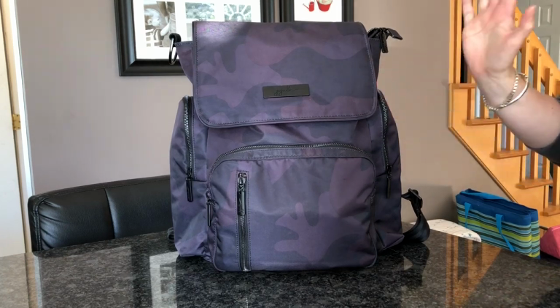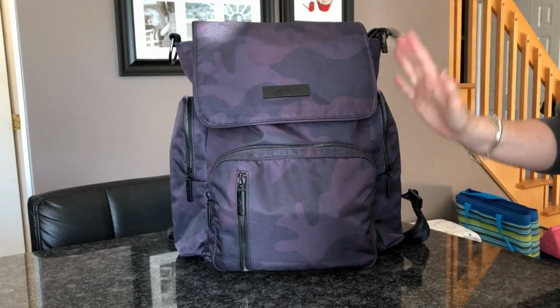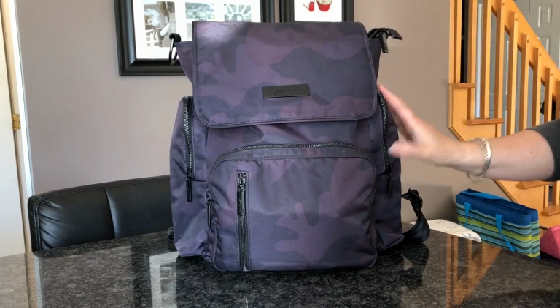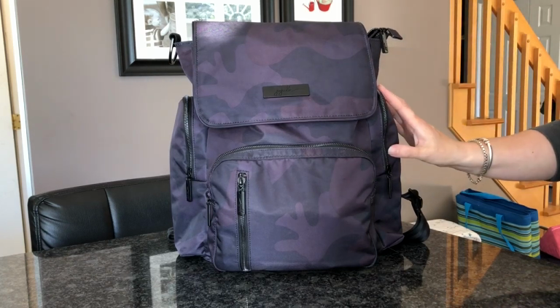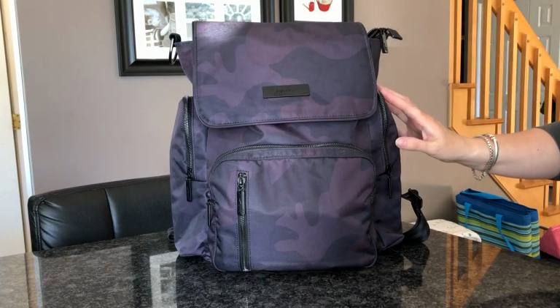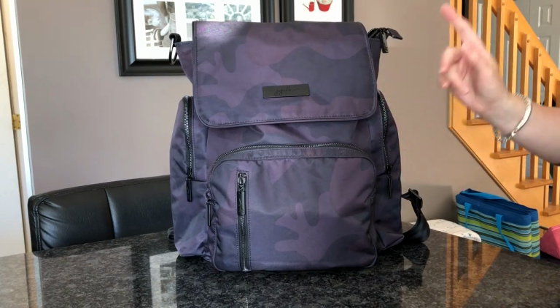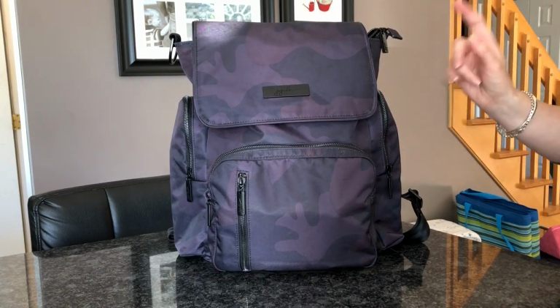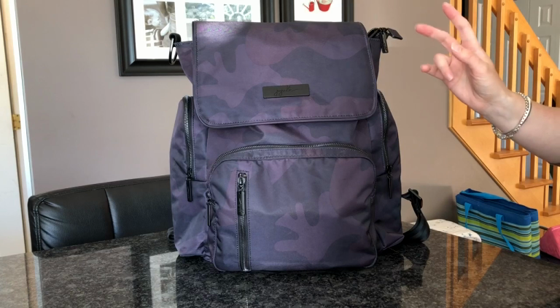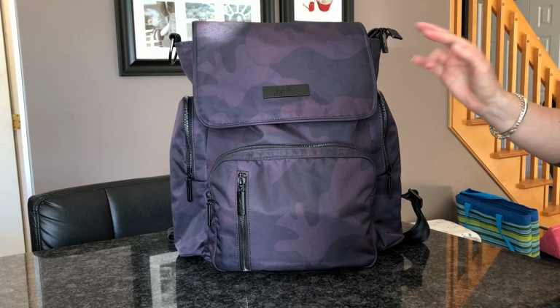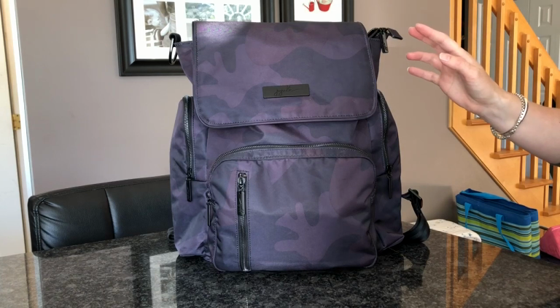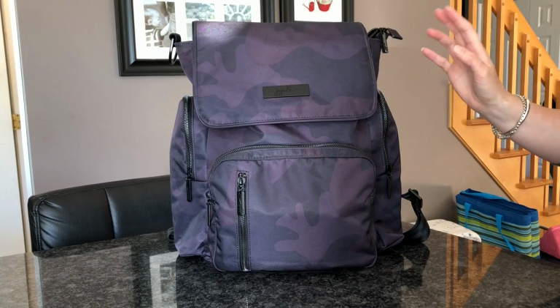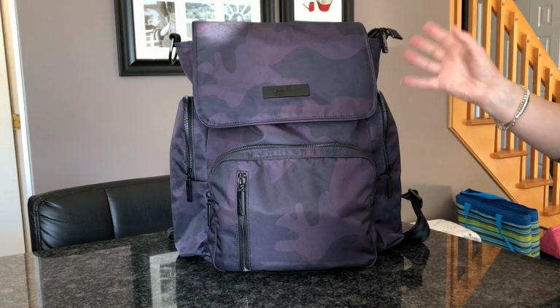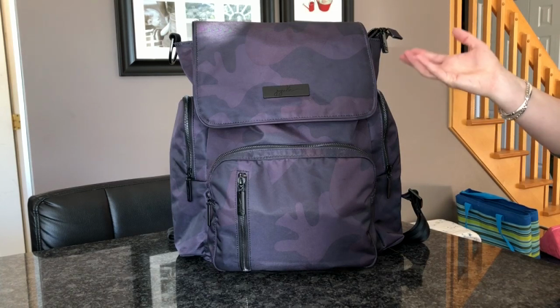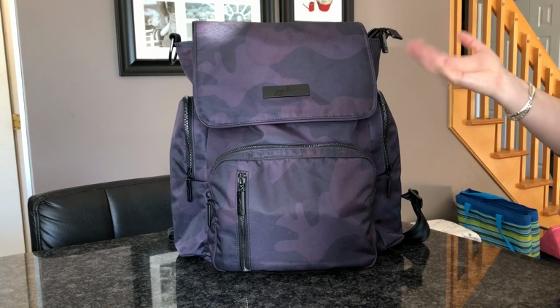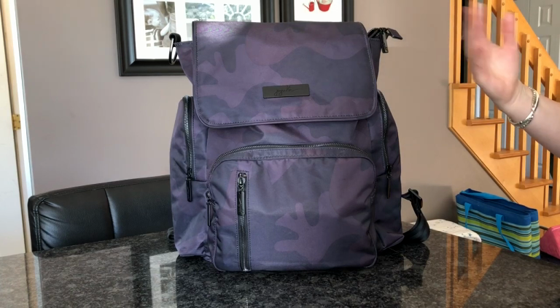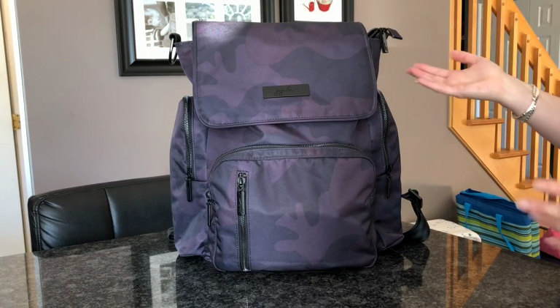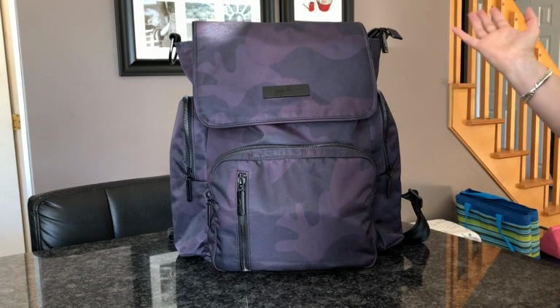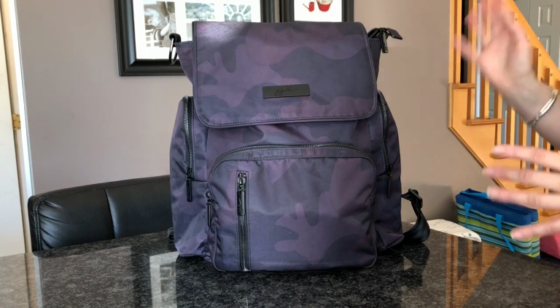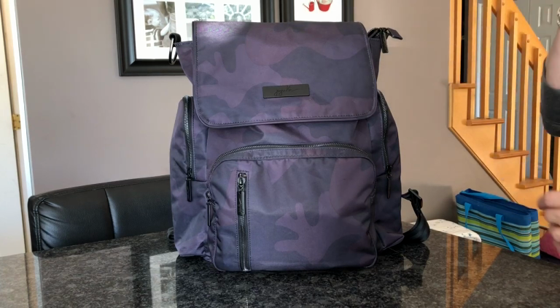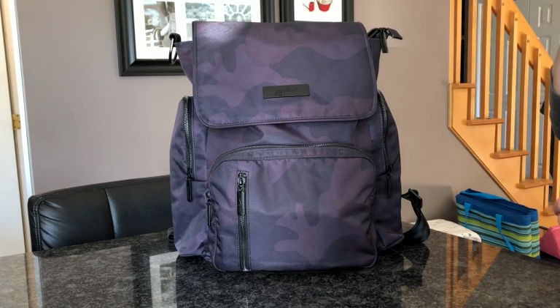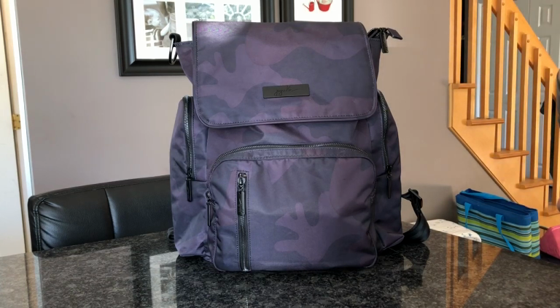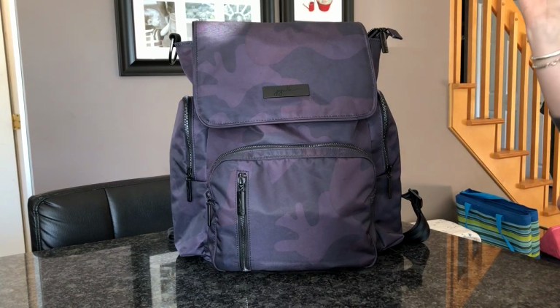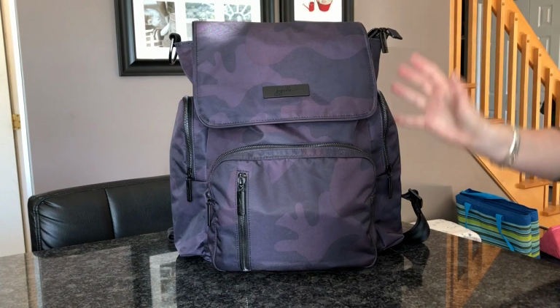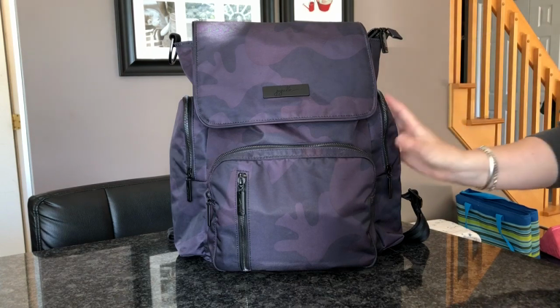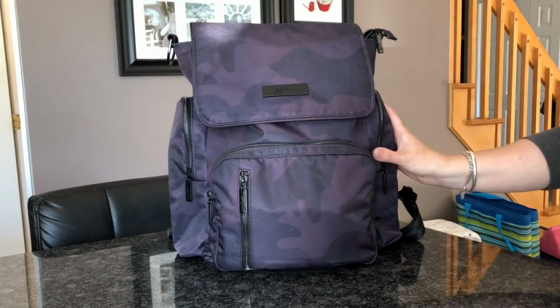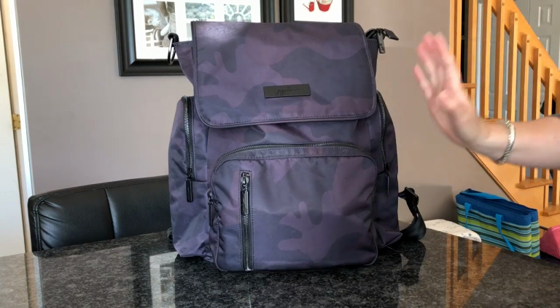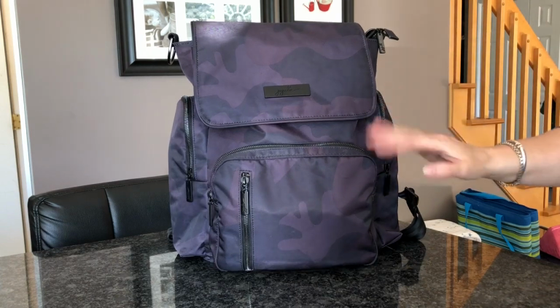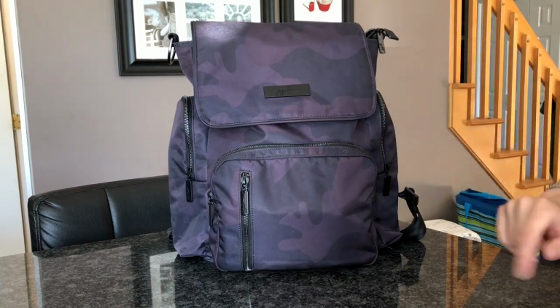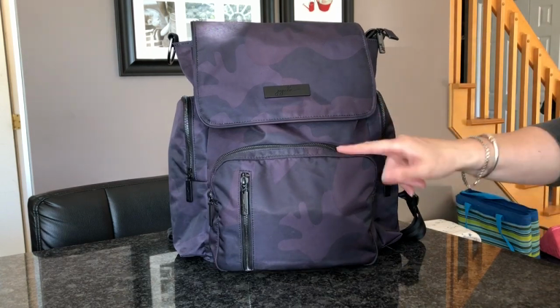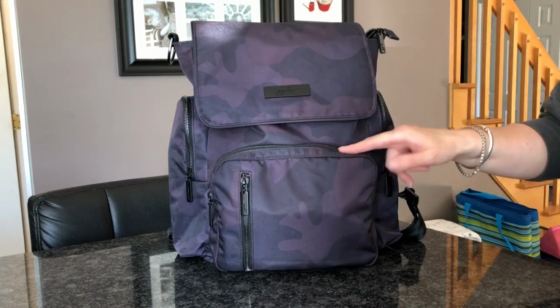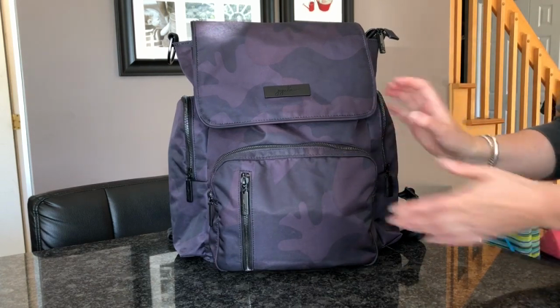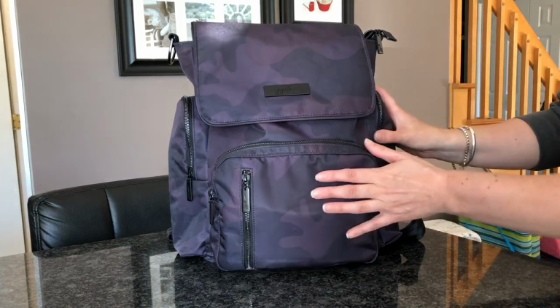I don't have towels in here because I usually keep a couple of towels in my car just in case. So I'm going to go ahead and show you how I have it packed up.